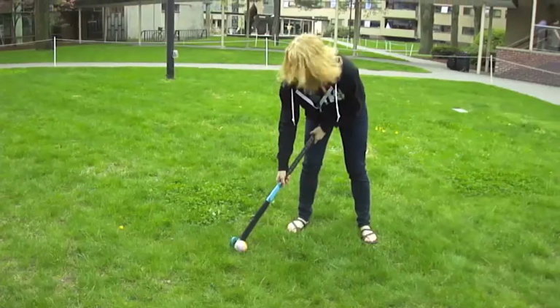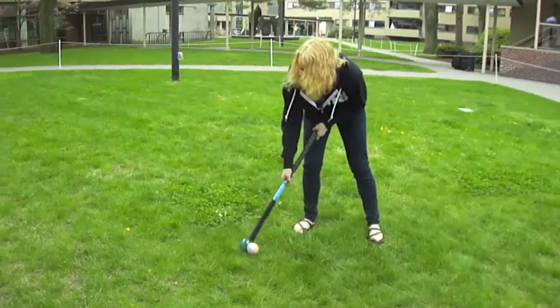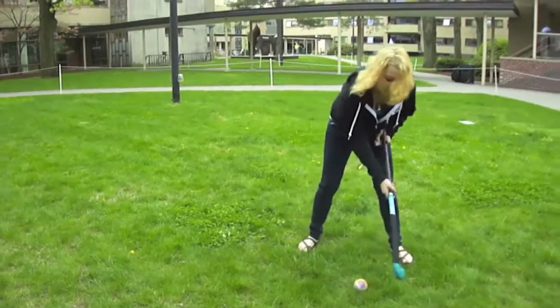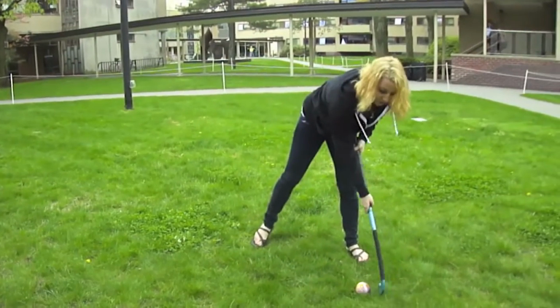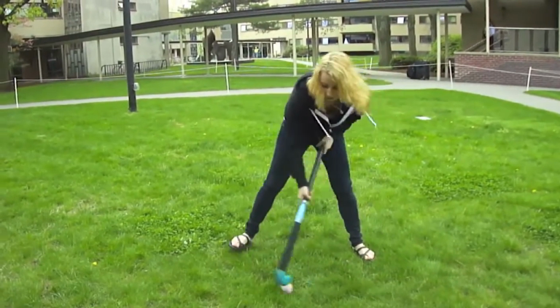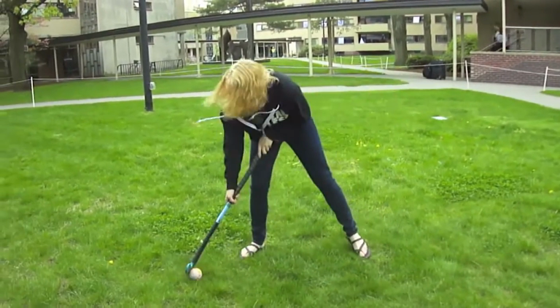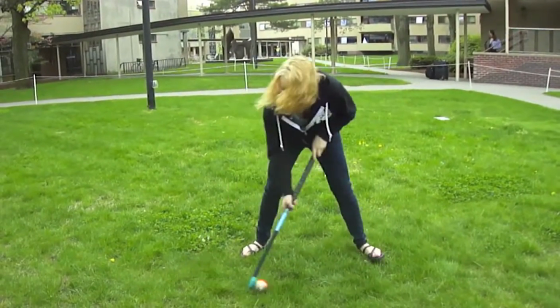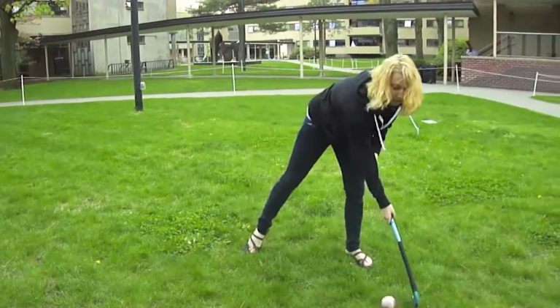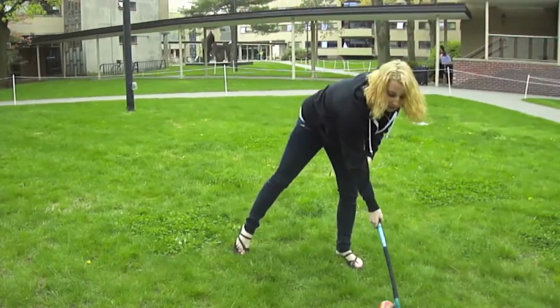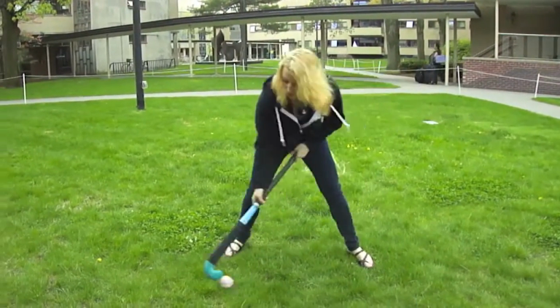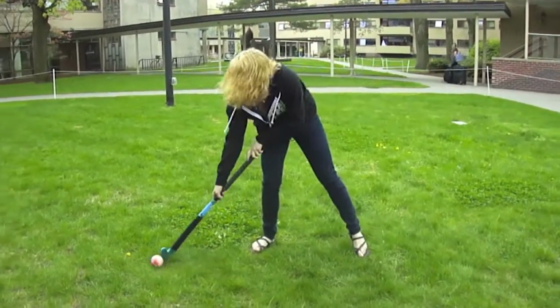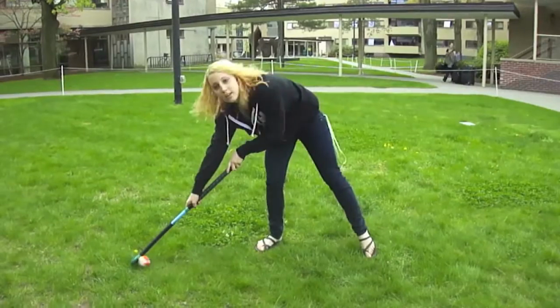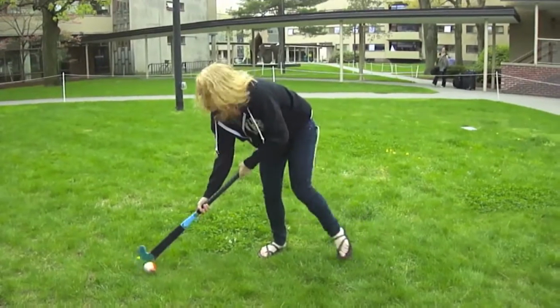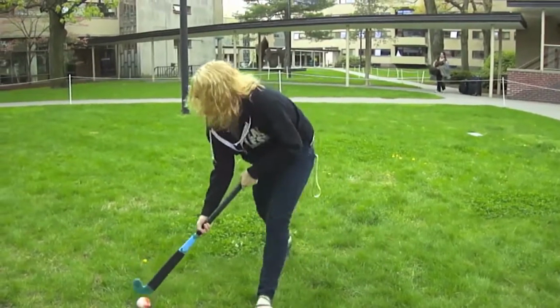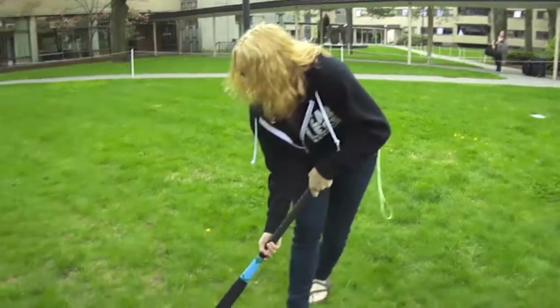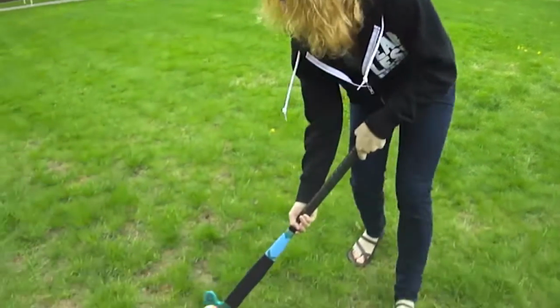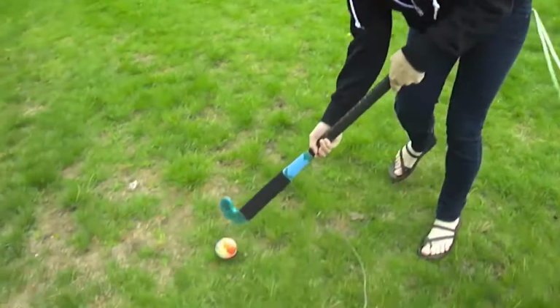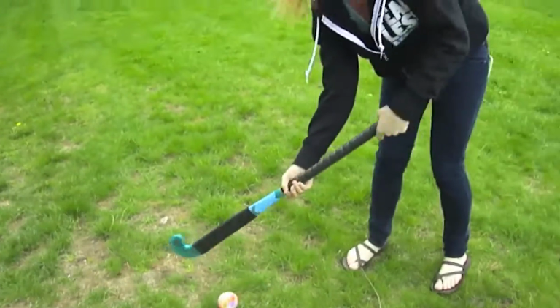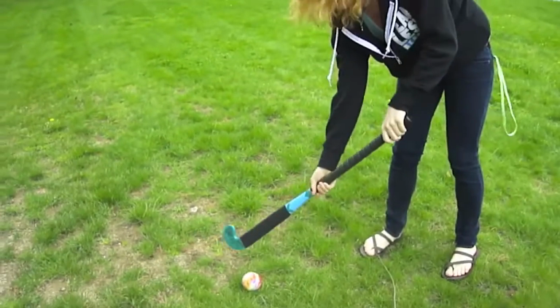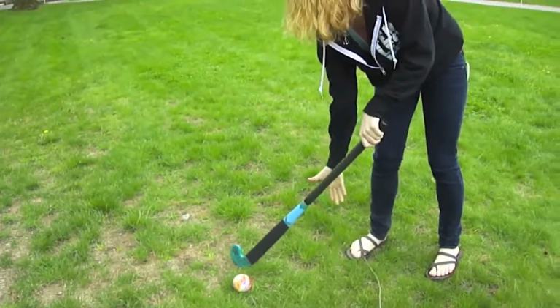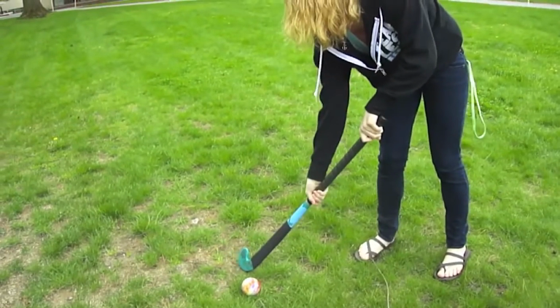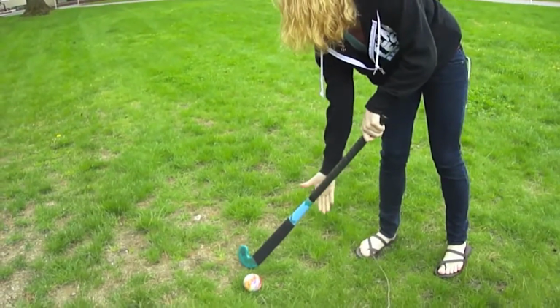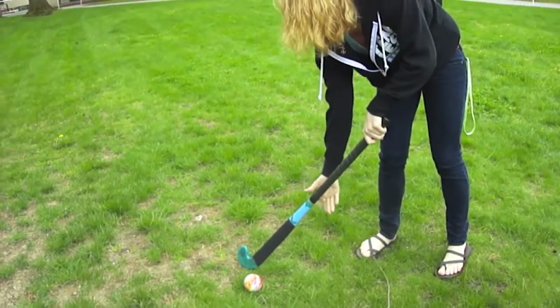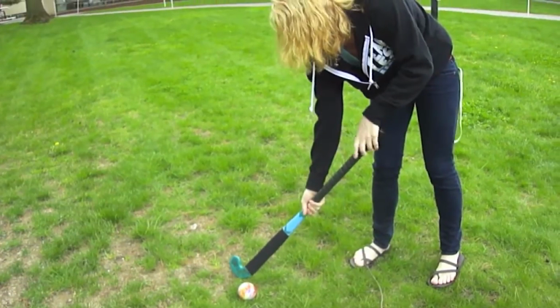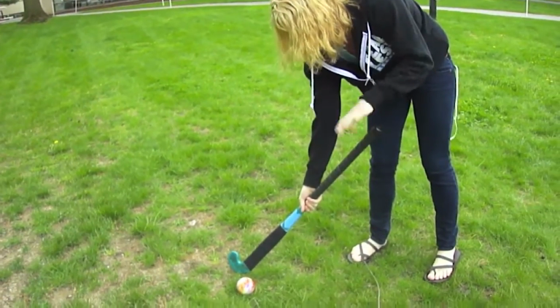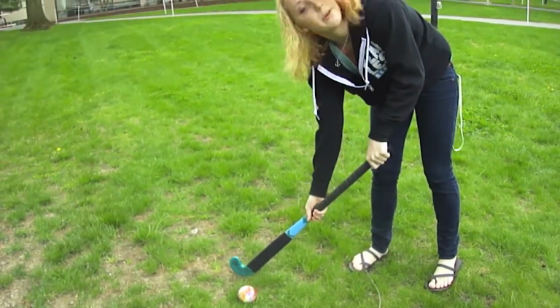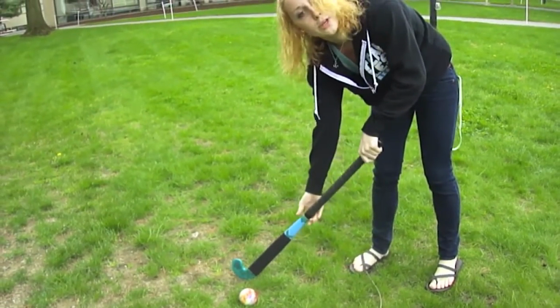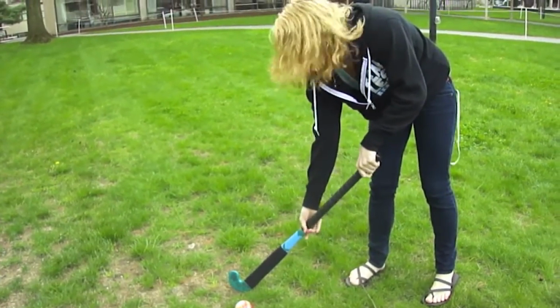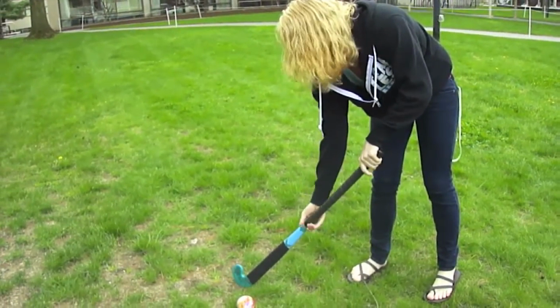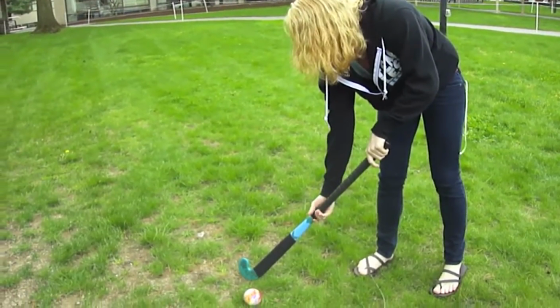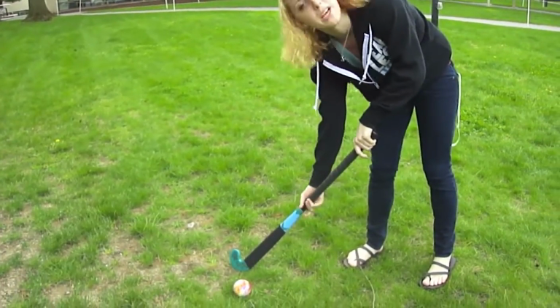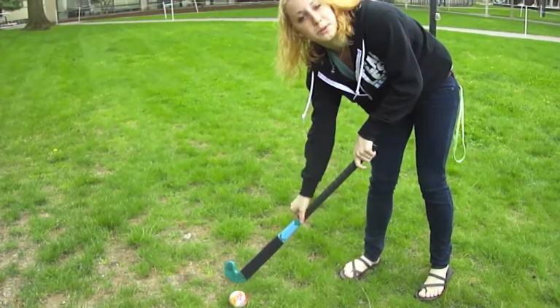So this is a pull. This is how you dribble forward. You just kind of hold your bottom hand at the bottom like this. You want to keep your bottom hand pretty loose.